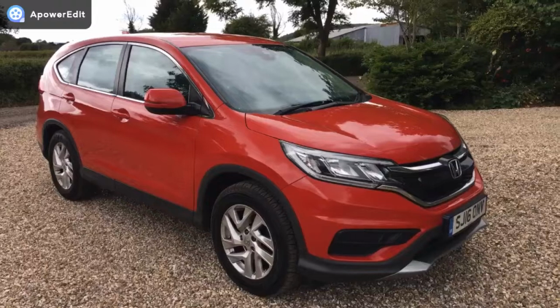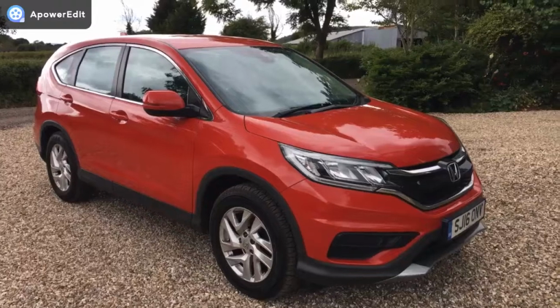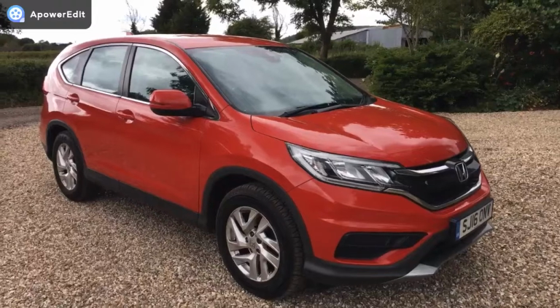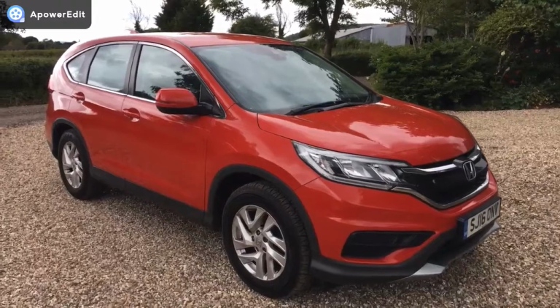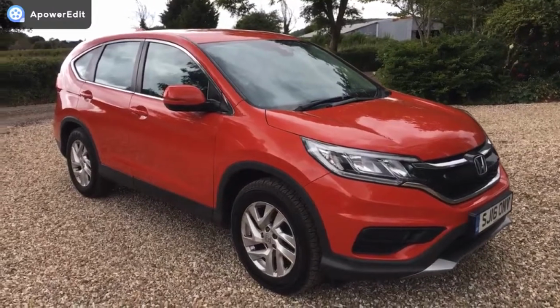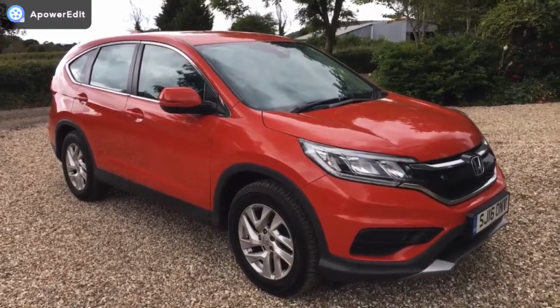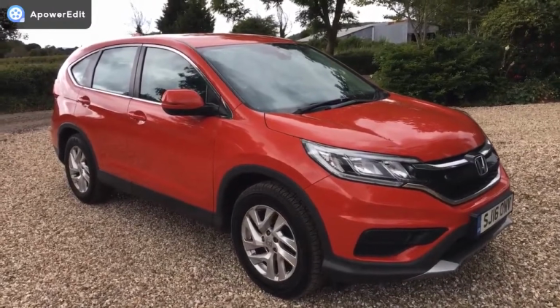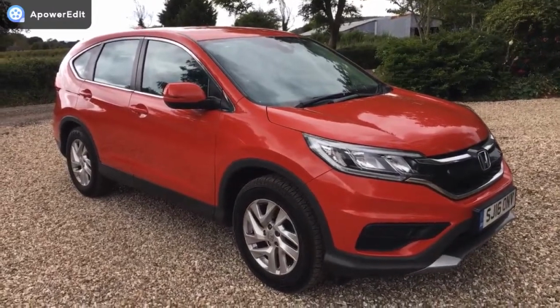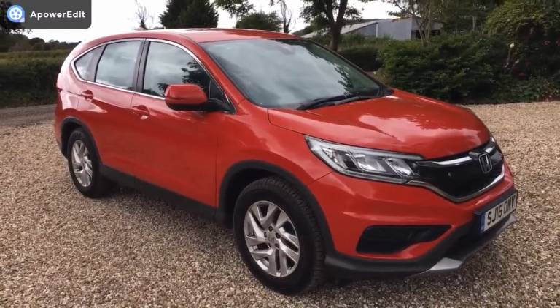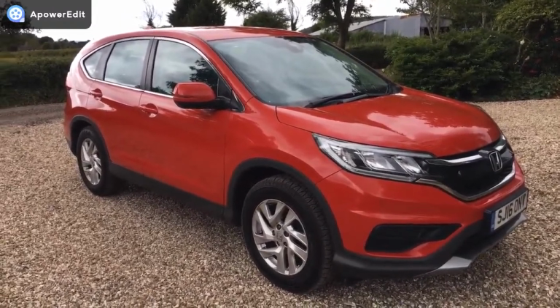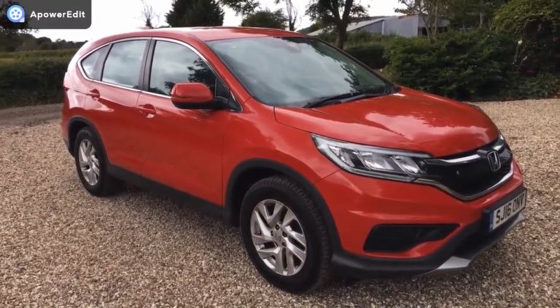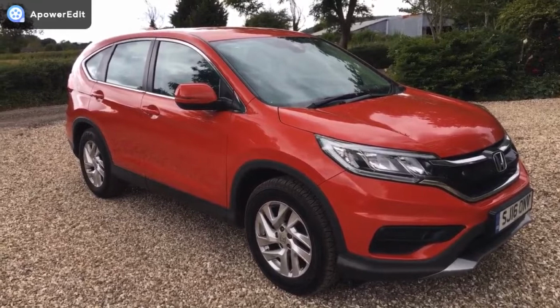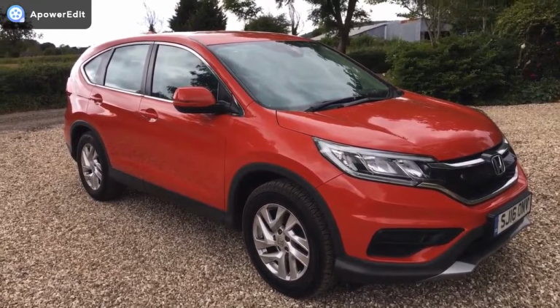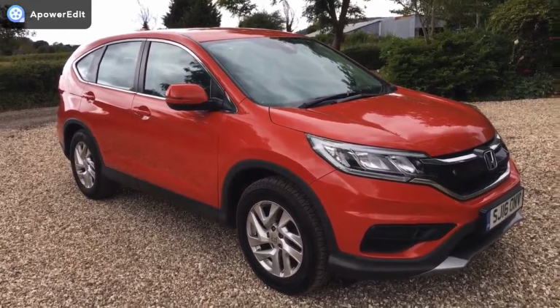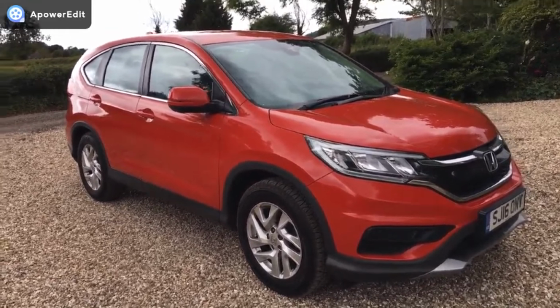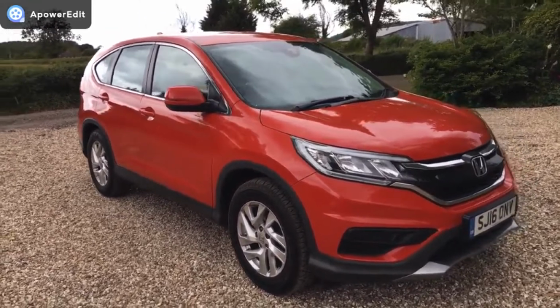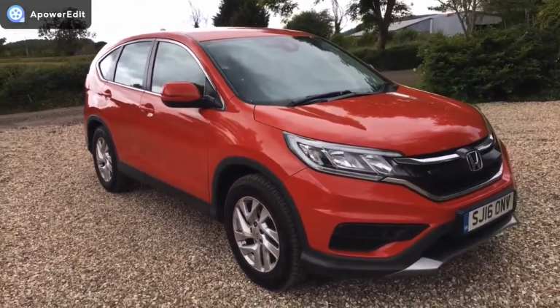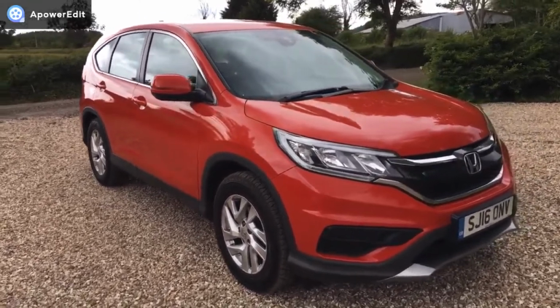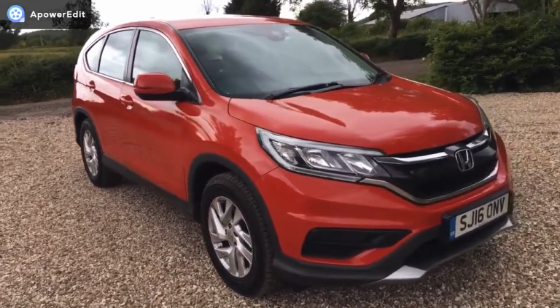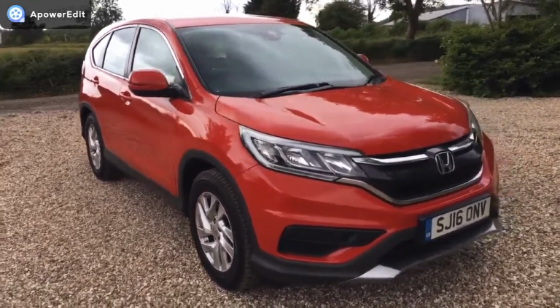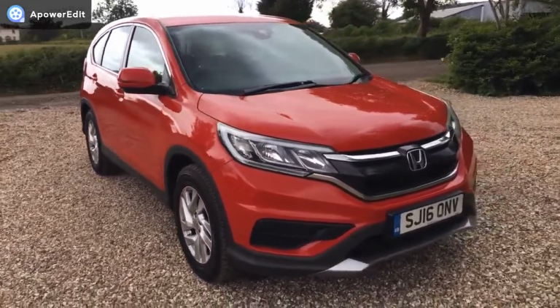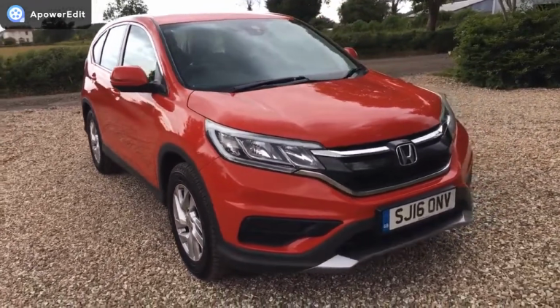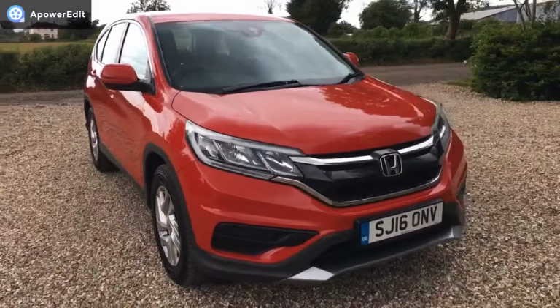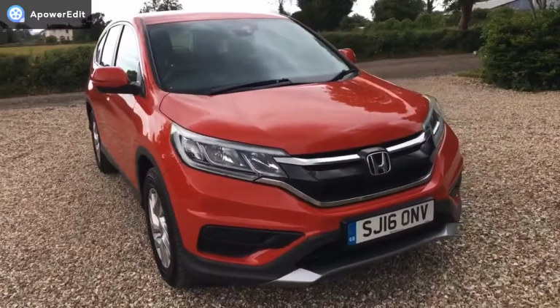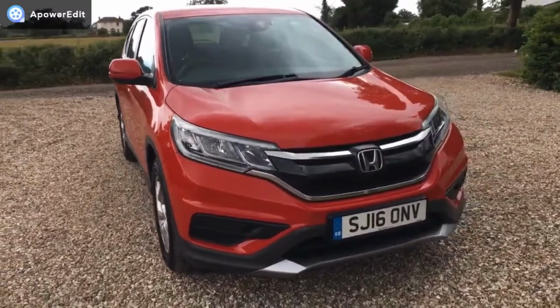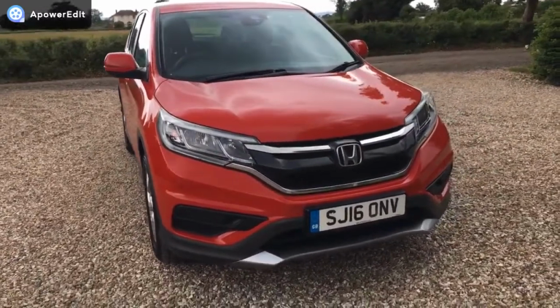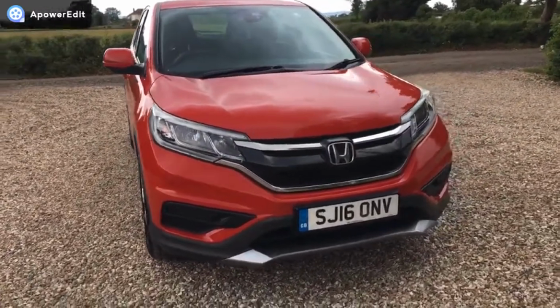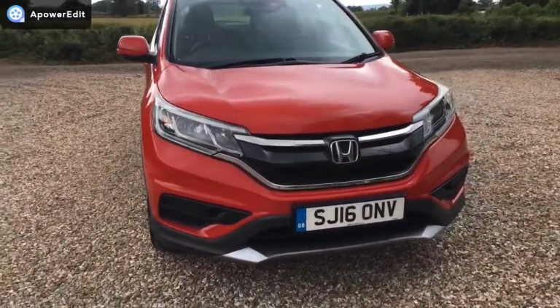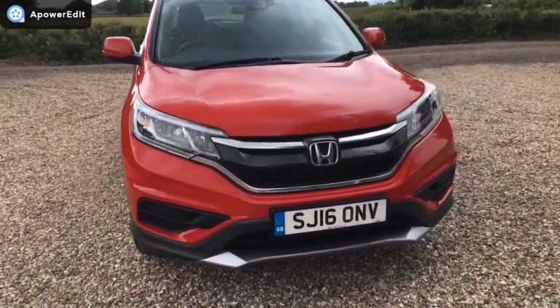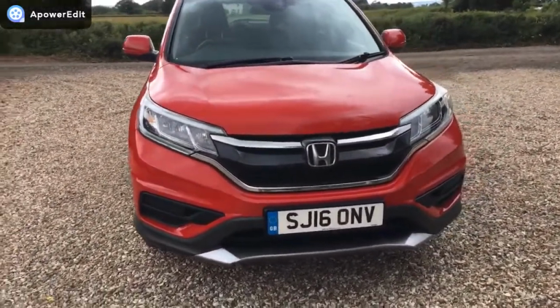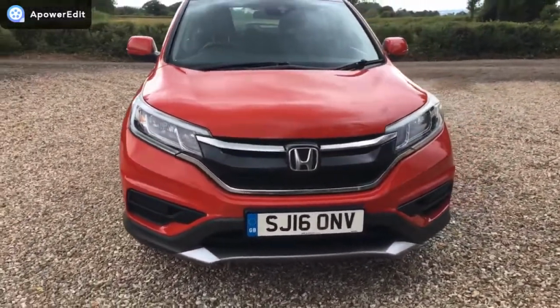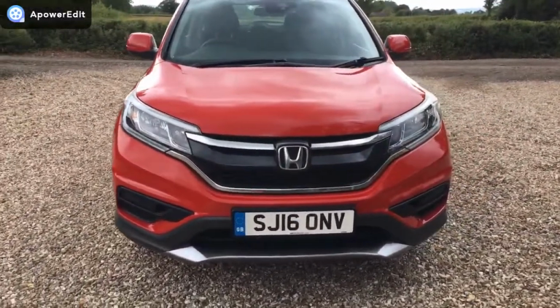This is a walk-around video for a Honda CR-V 1.6 Navigator. You can see it finished in a beautiful red, and this is the facelift version, which you can tell immediately by the front end — new grille, lights, etc.